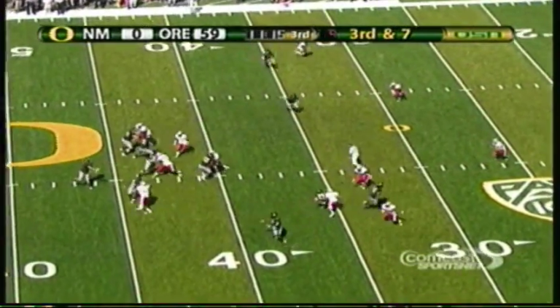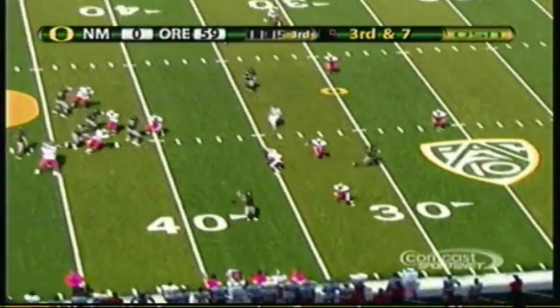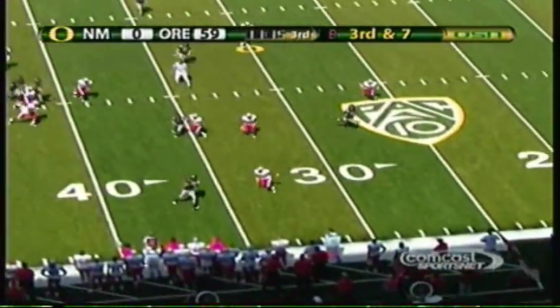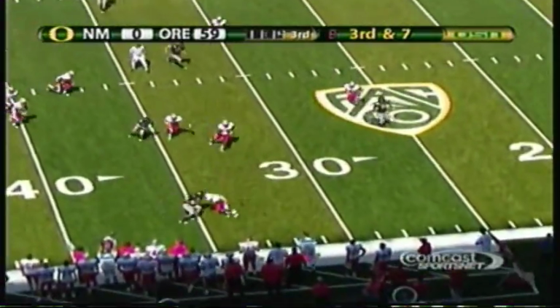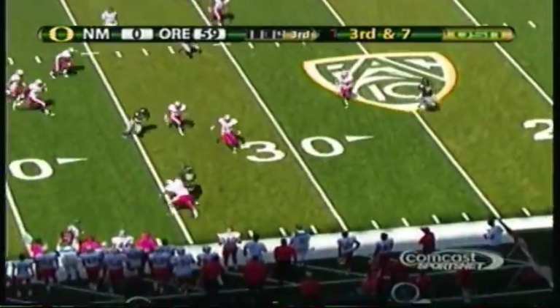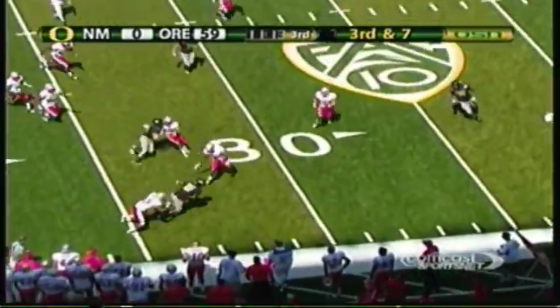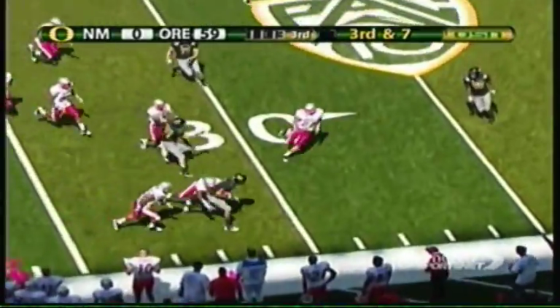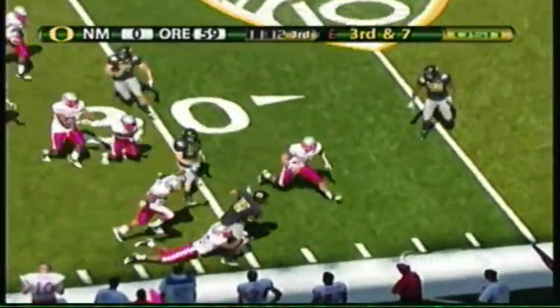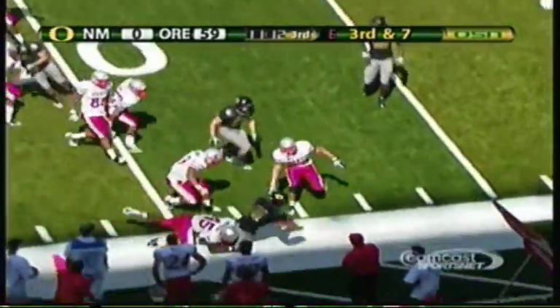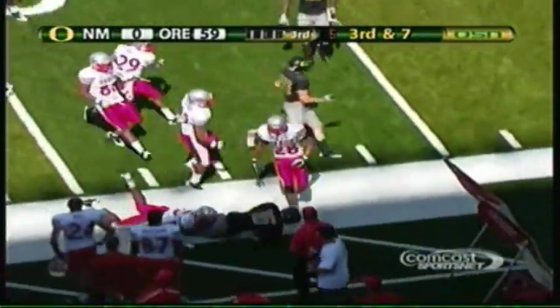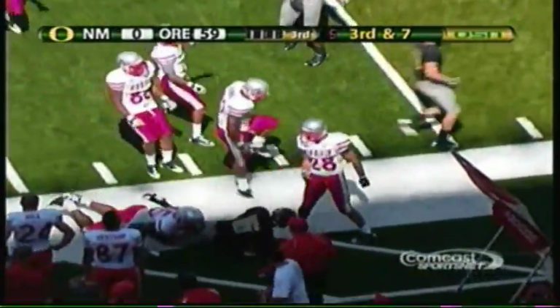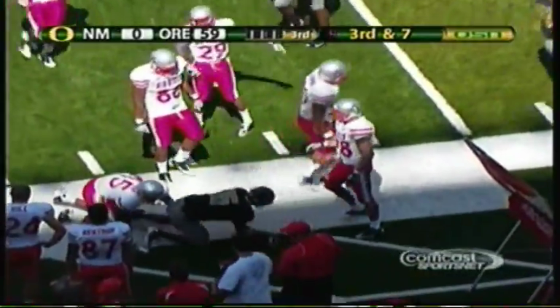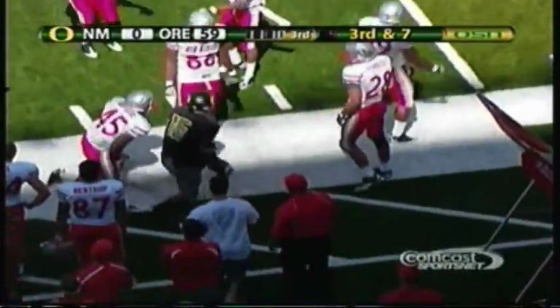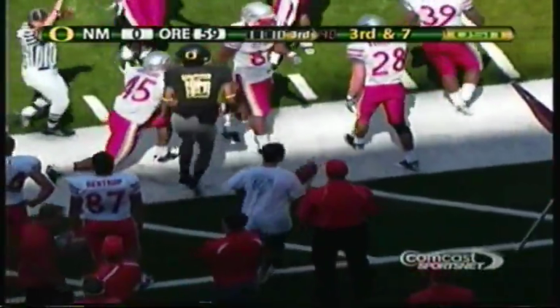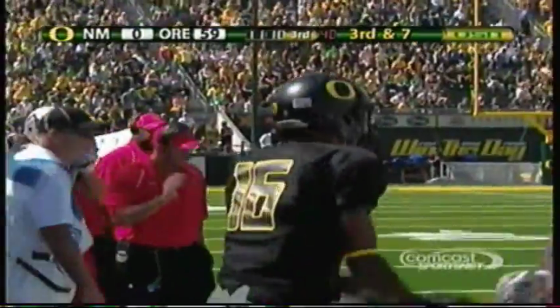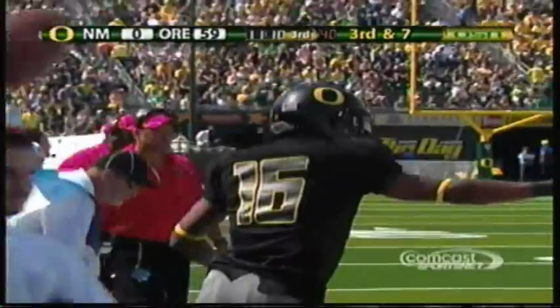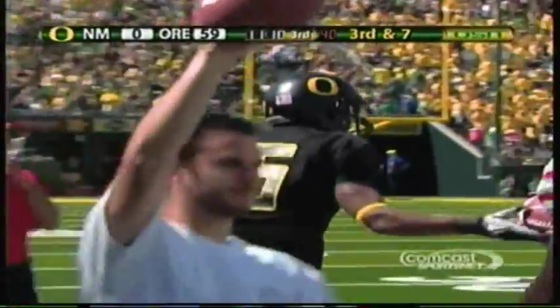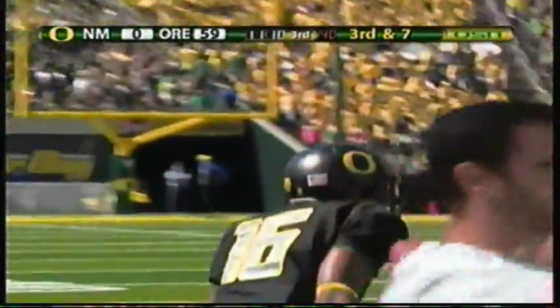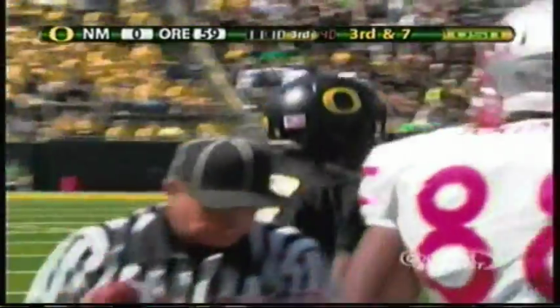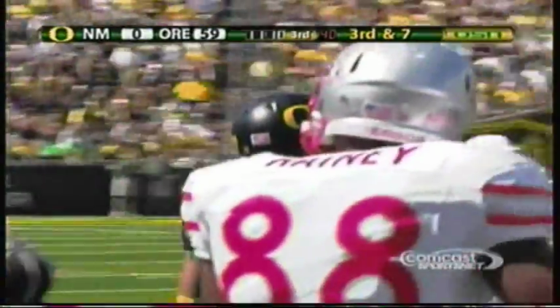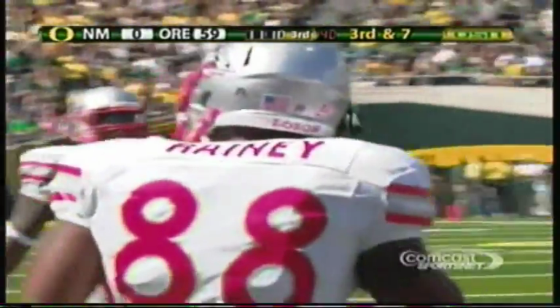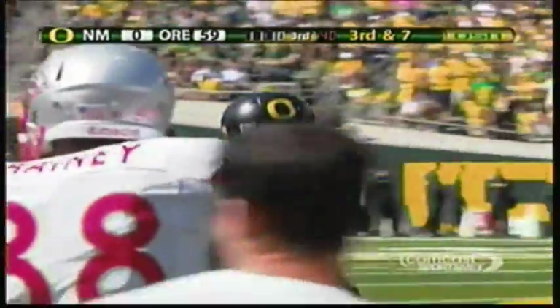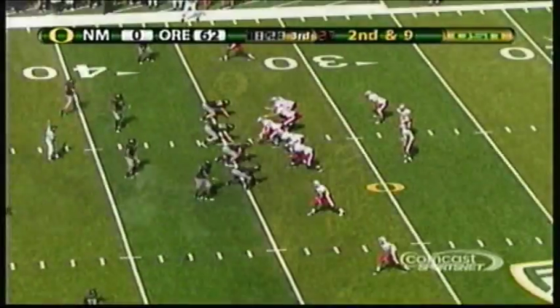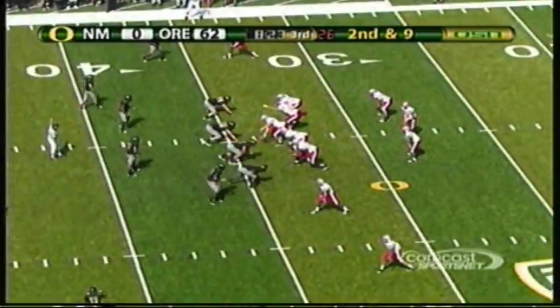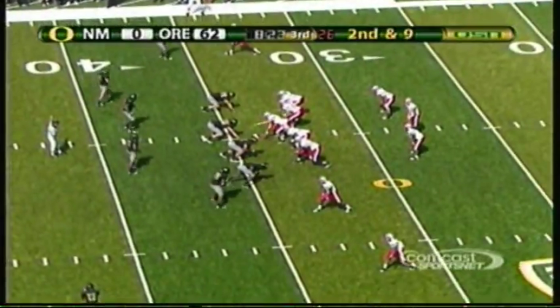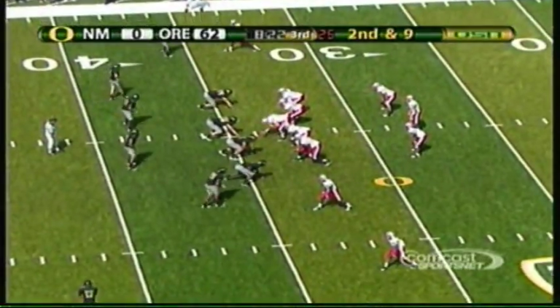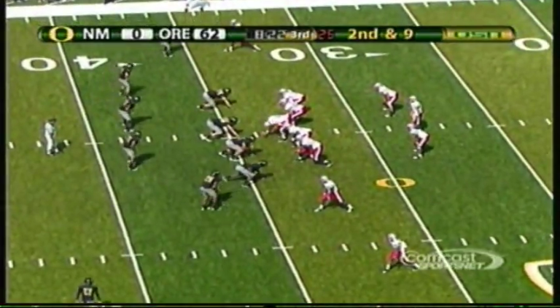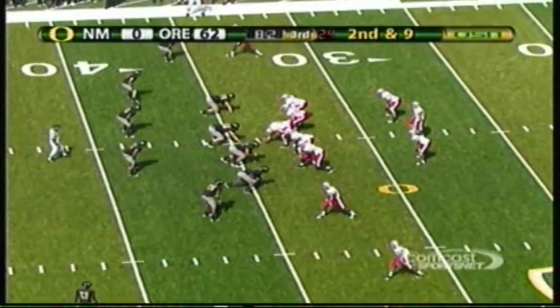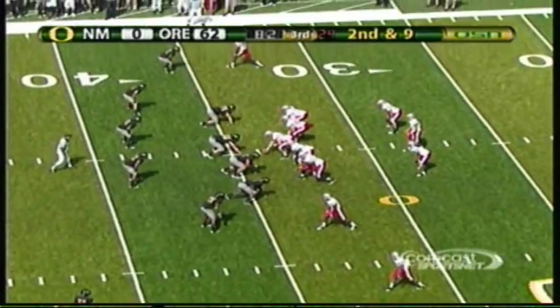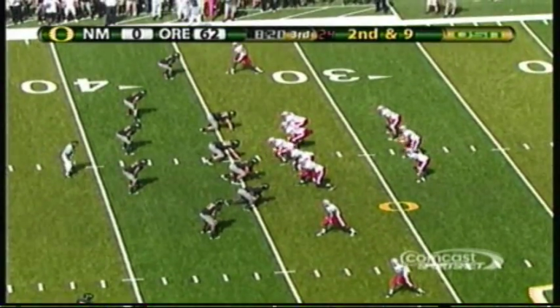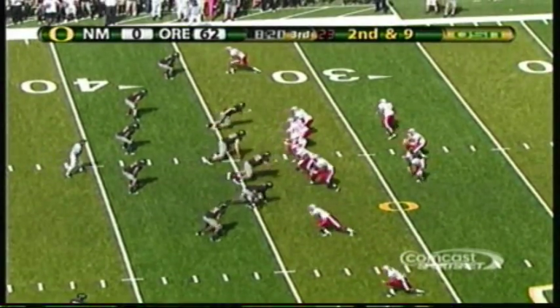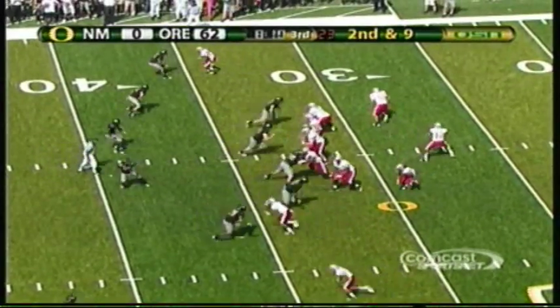Costa throws it complete, fighting for a first down — Hawkins, Darryl Hawkins, Darryl Hawkins. Somebody will figure it out — he's got some serious lactic acid in his legs right now.